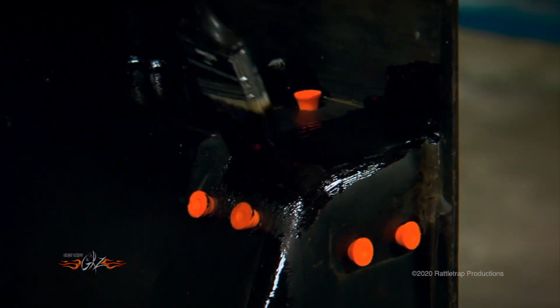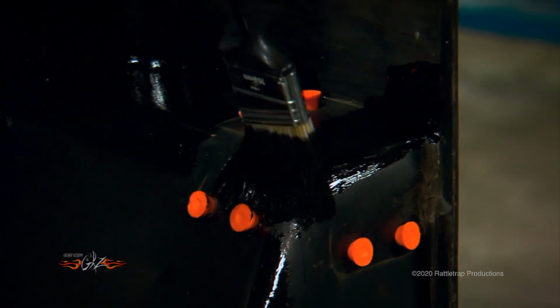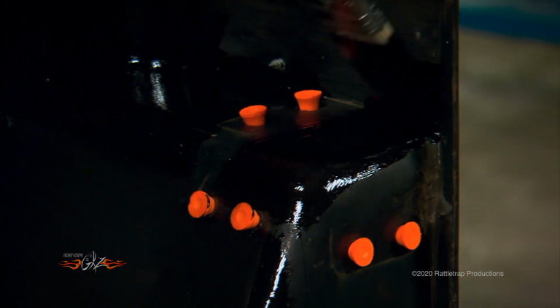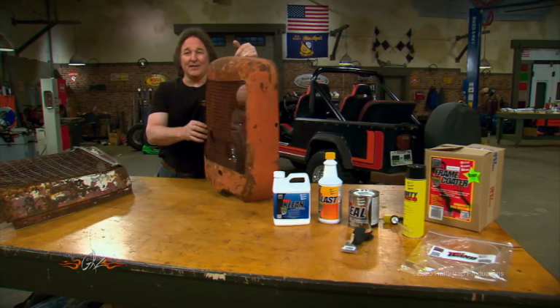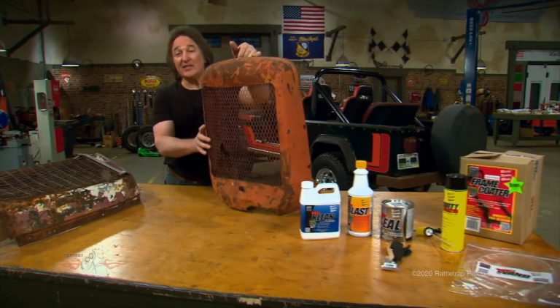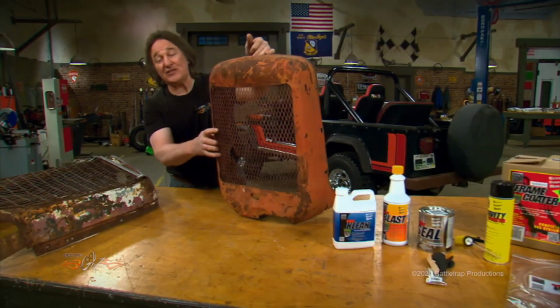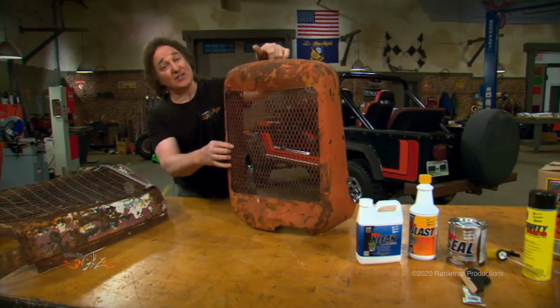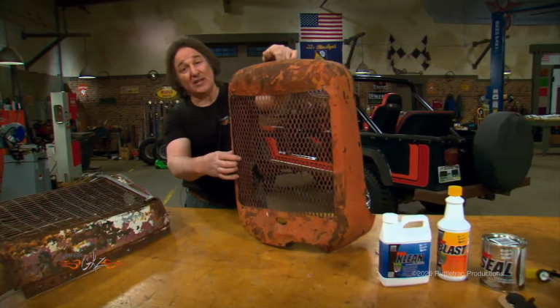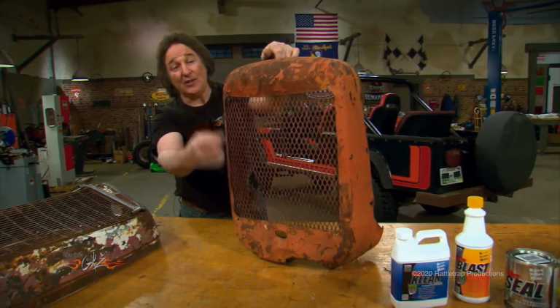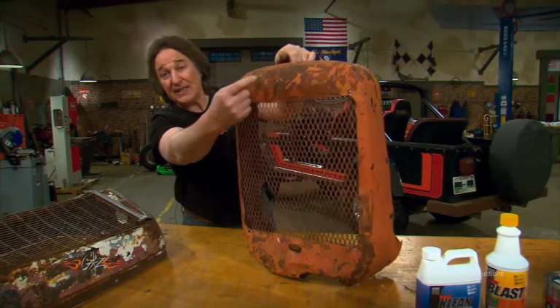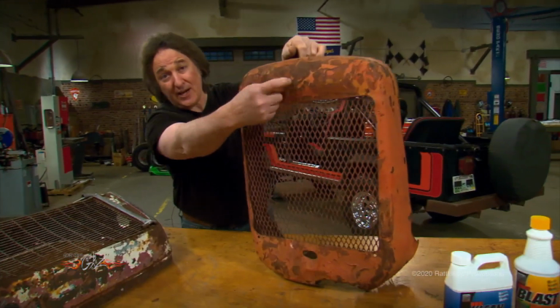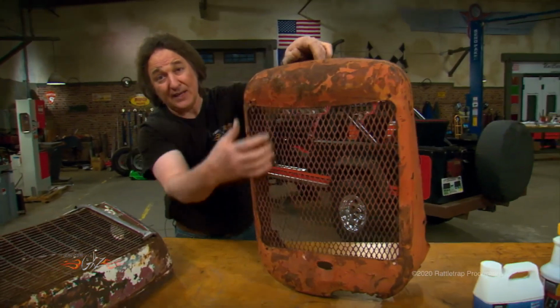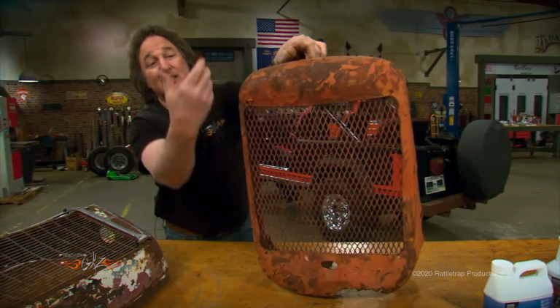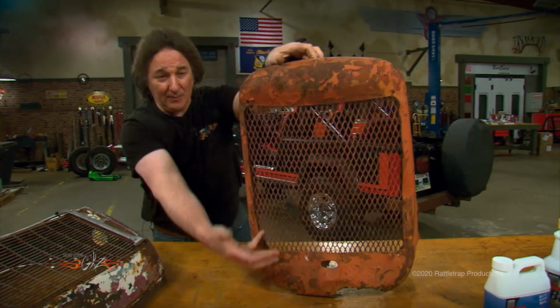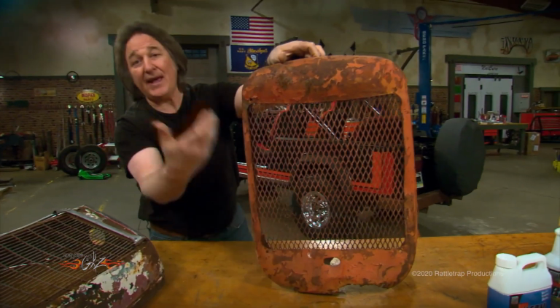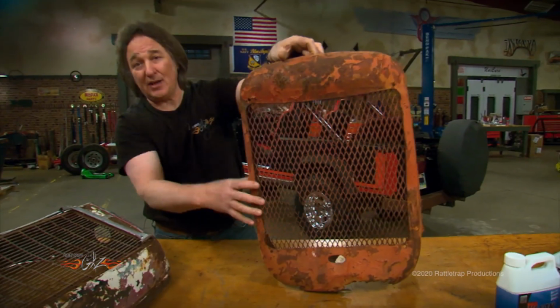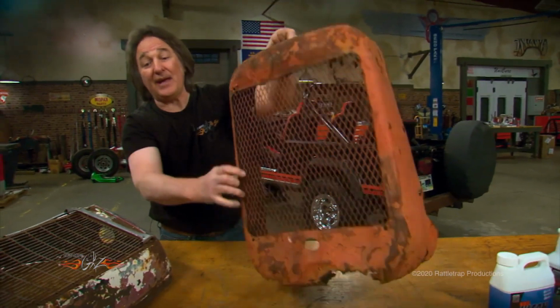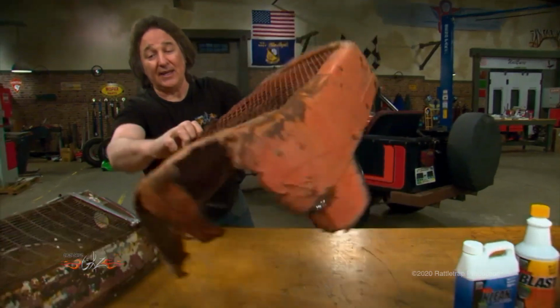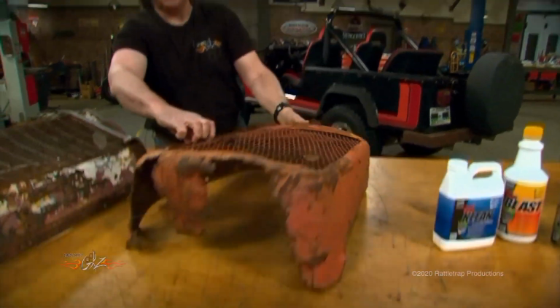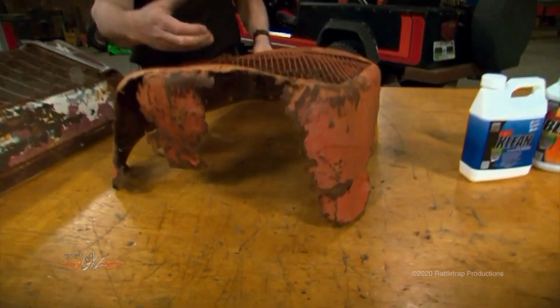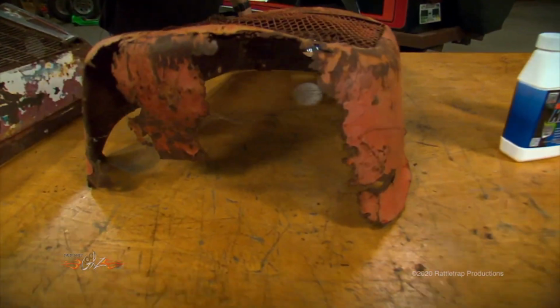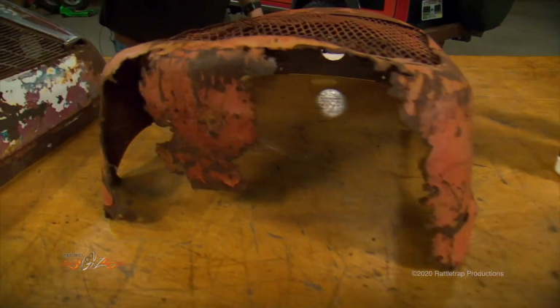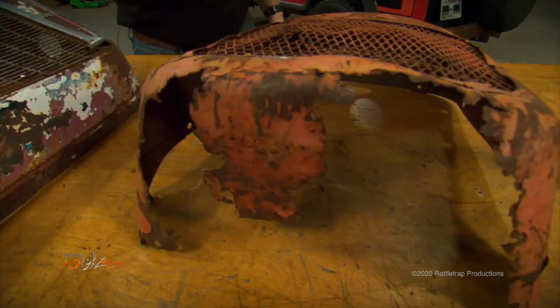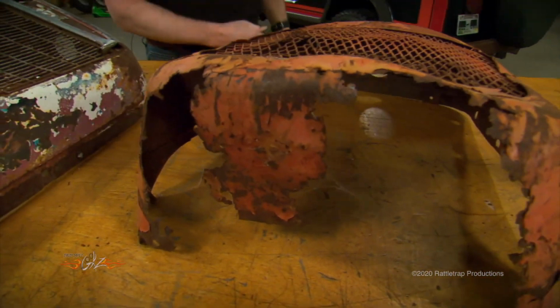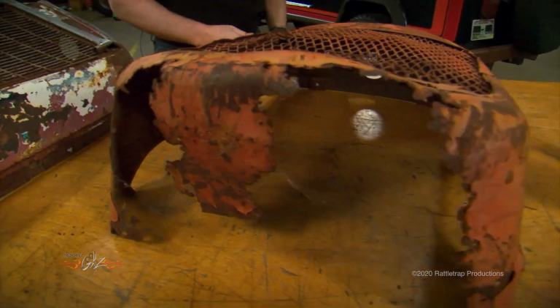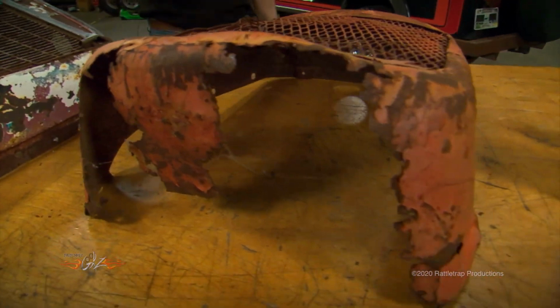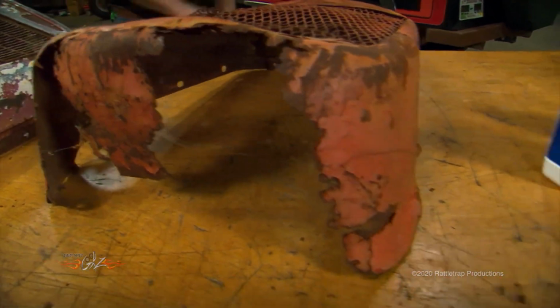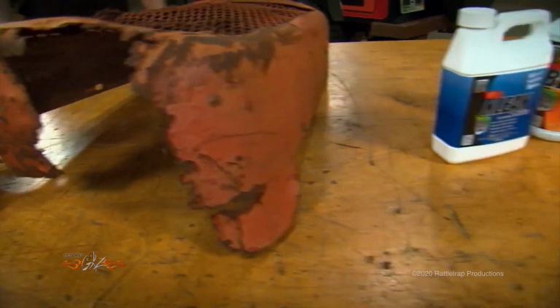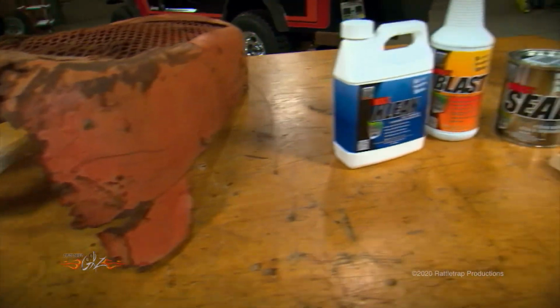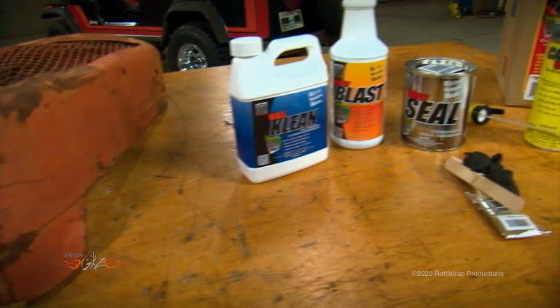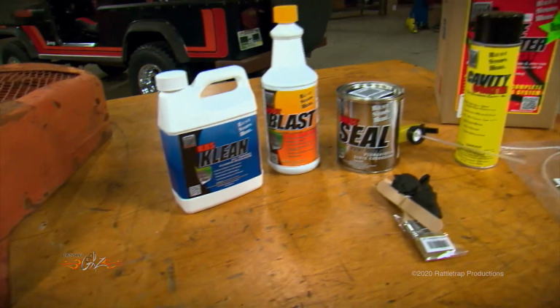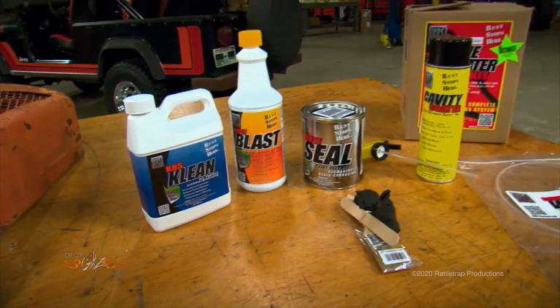Rust prevention is a serious deal. If you don't get it taken care of, it'll keep coming back and coming back until there's nothing to come back to. KBS Coatings can take care of that problem permanently.